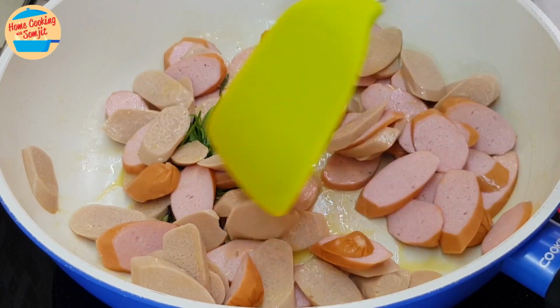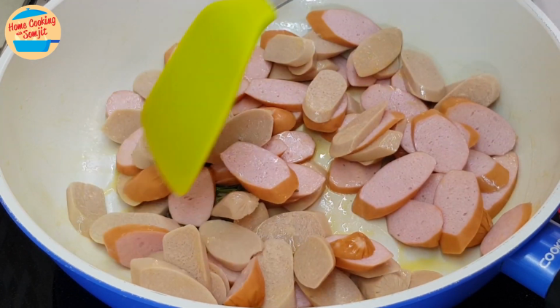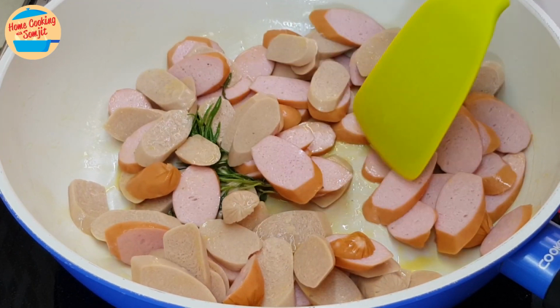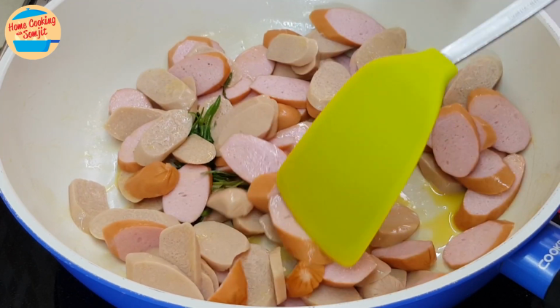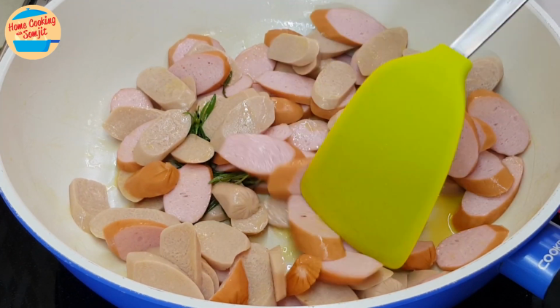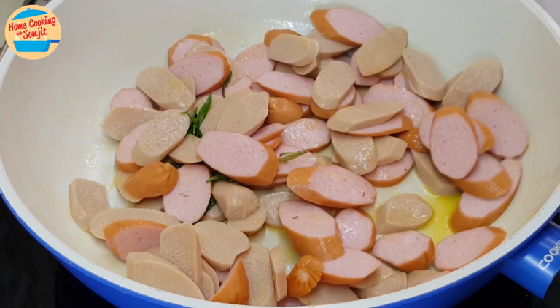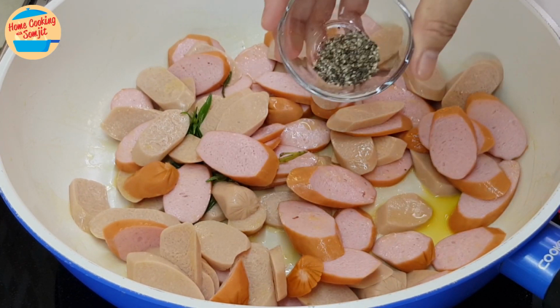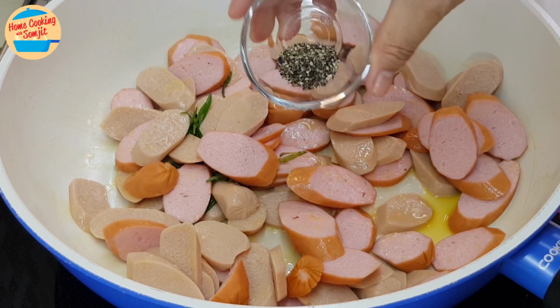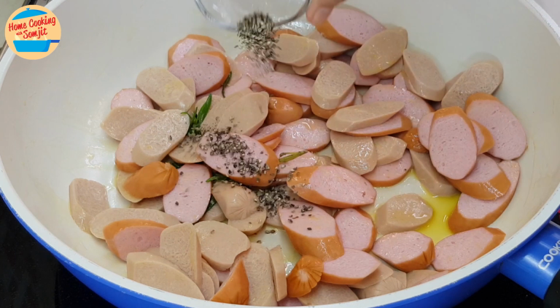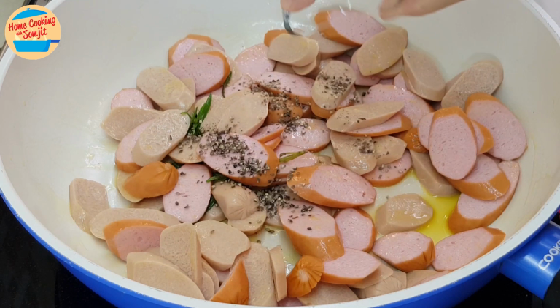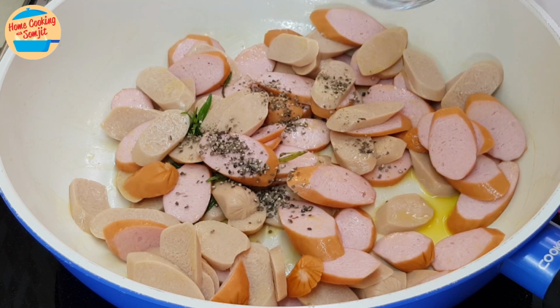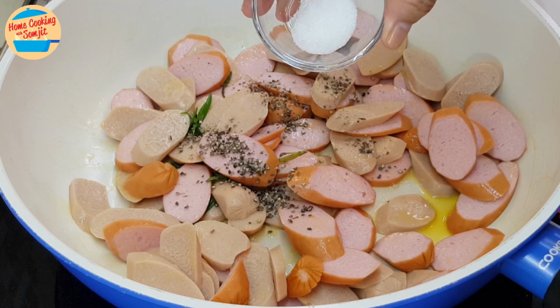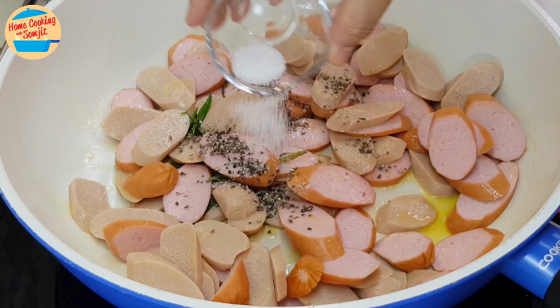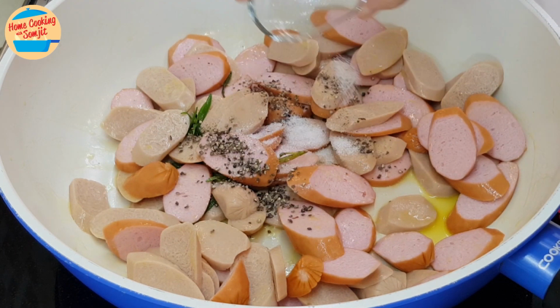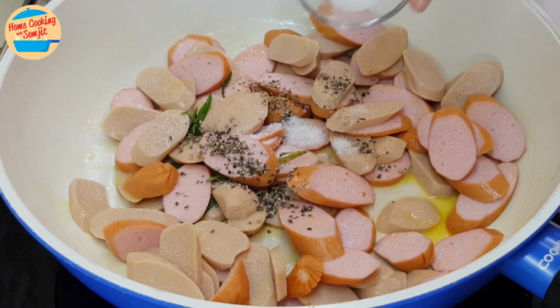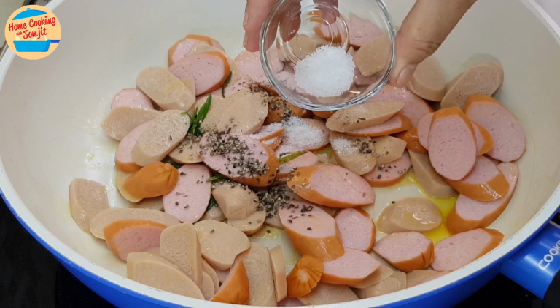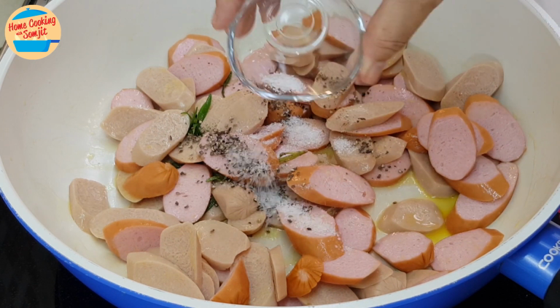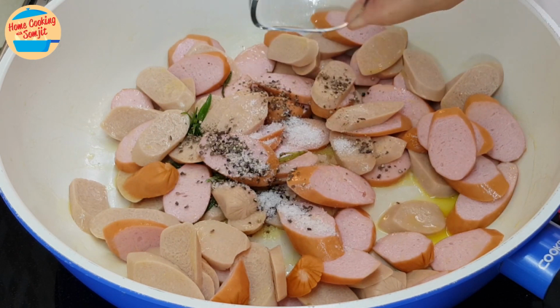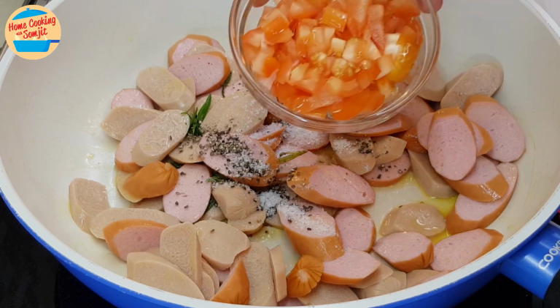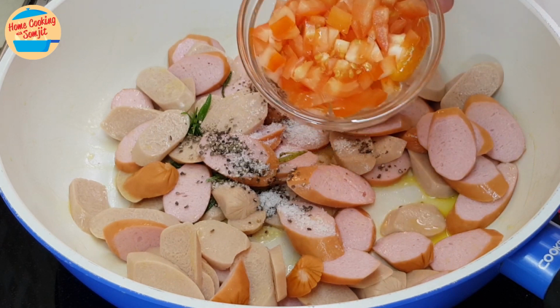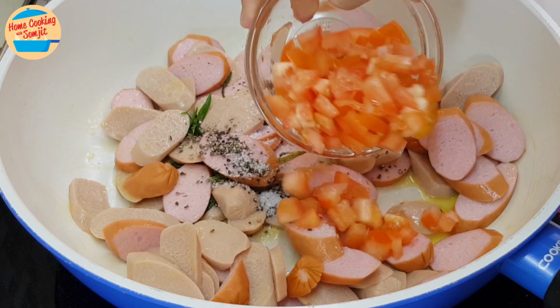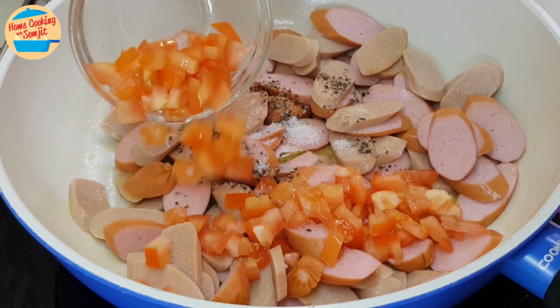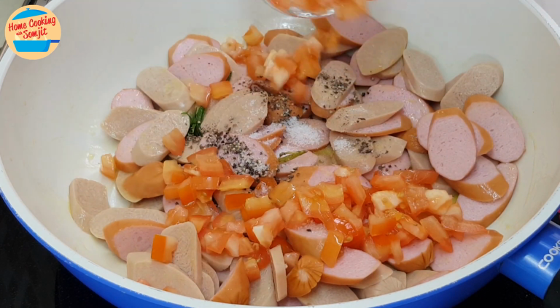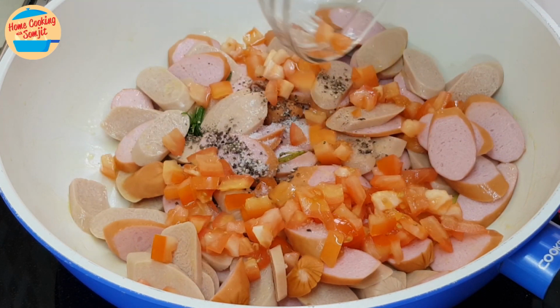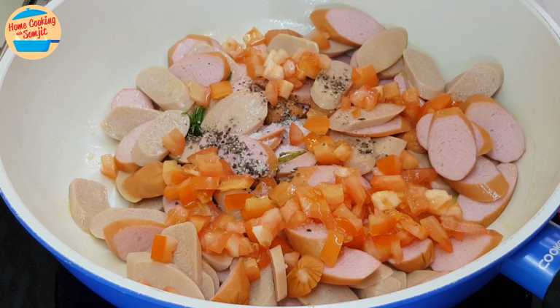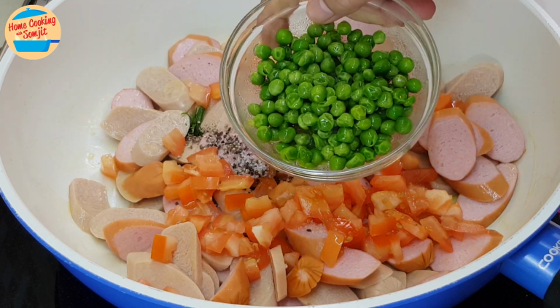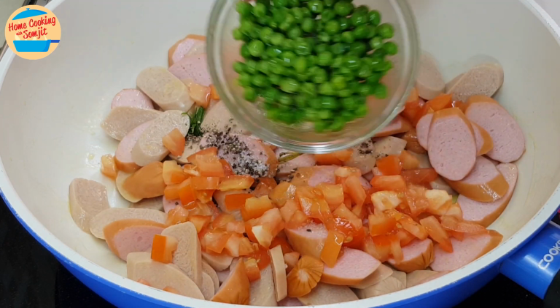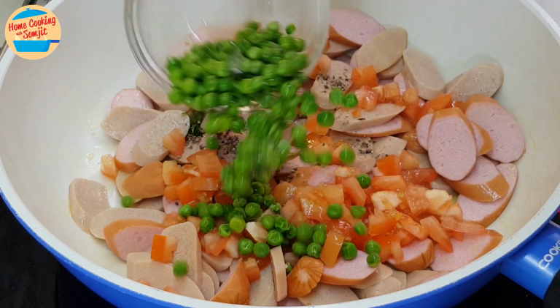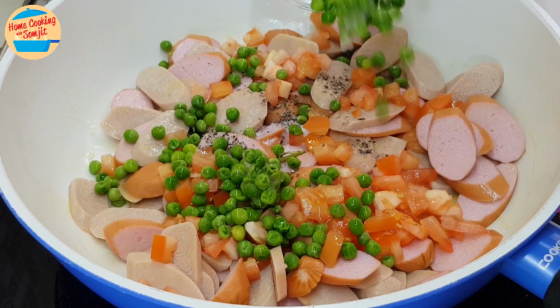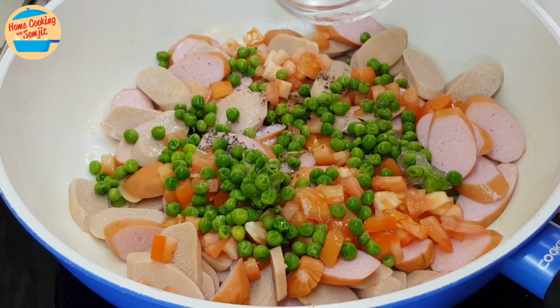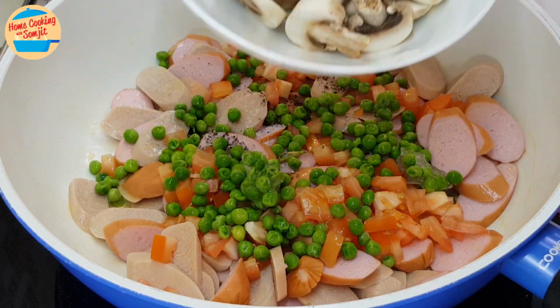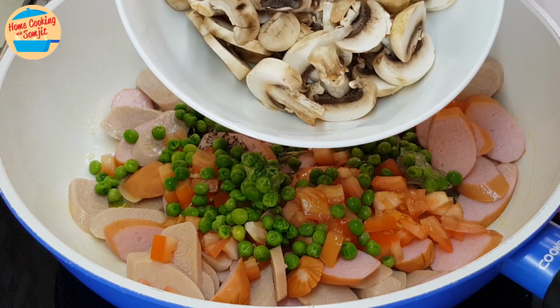Next, add in the seasoning: coarse black pepper, sugar, salt, and the chopped tomatoes, green peas, and mushroom.